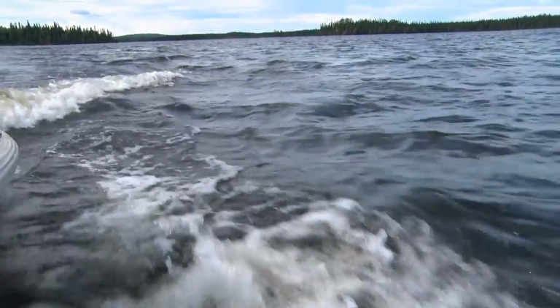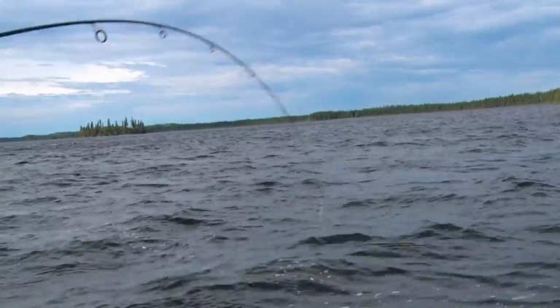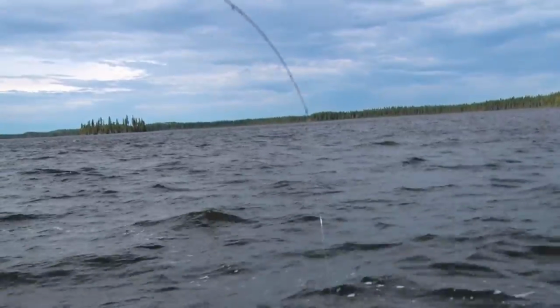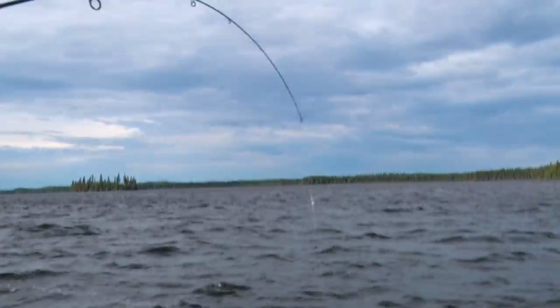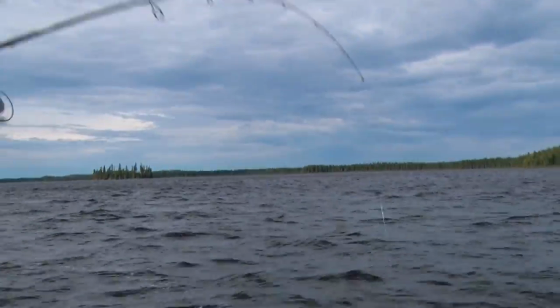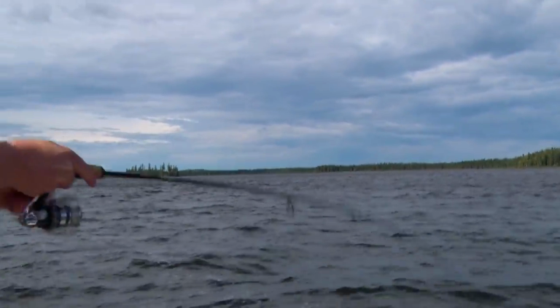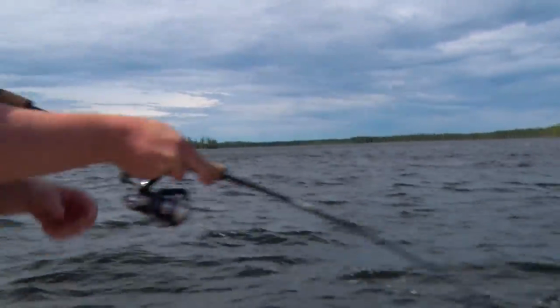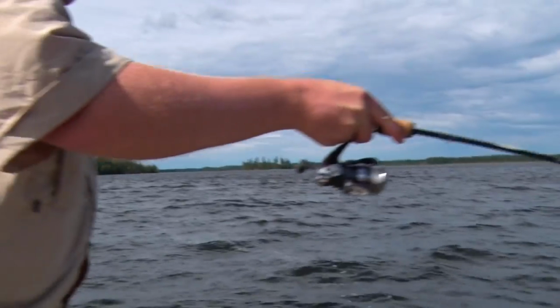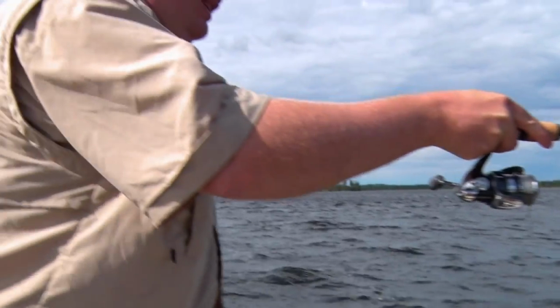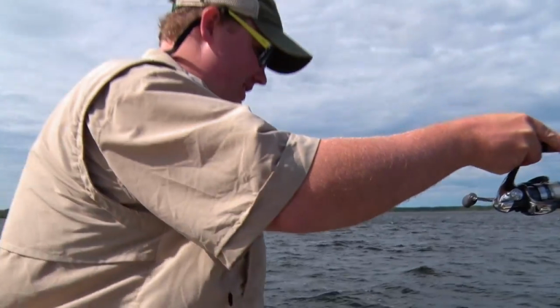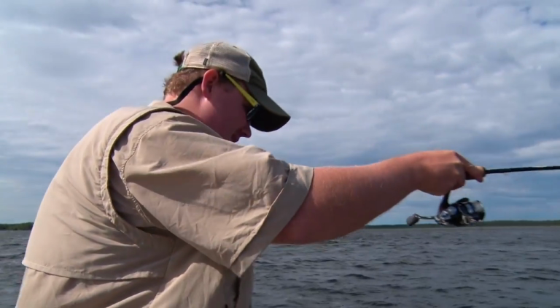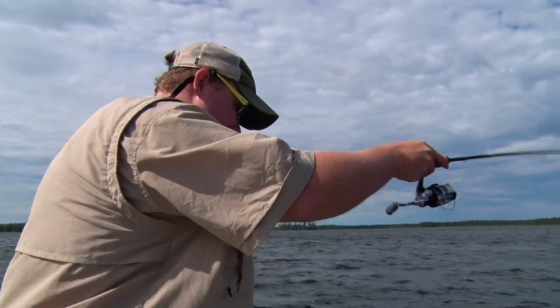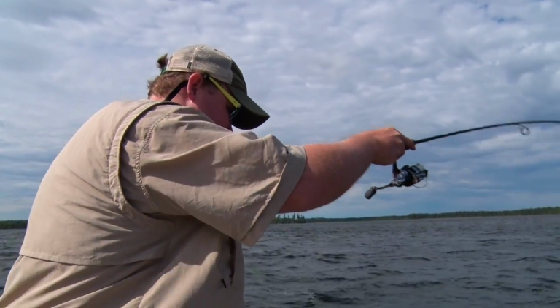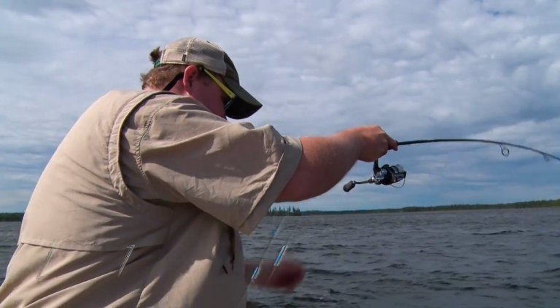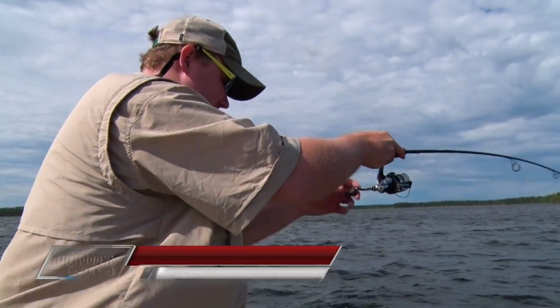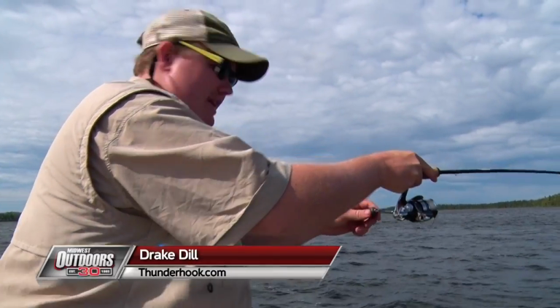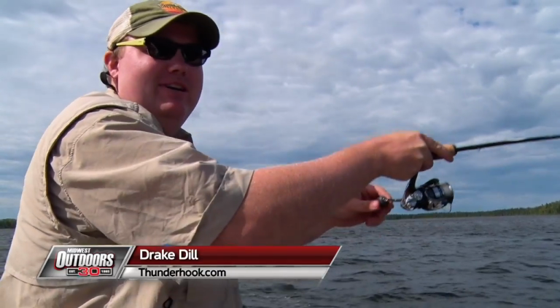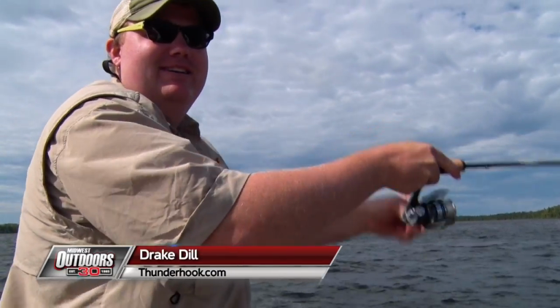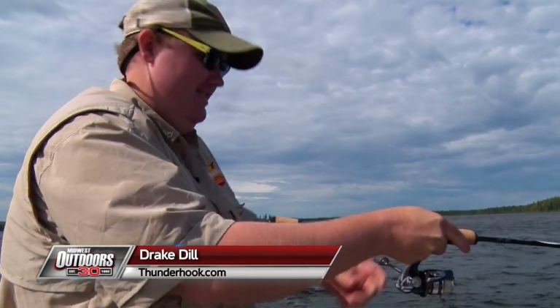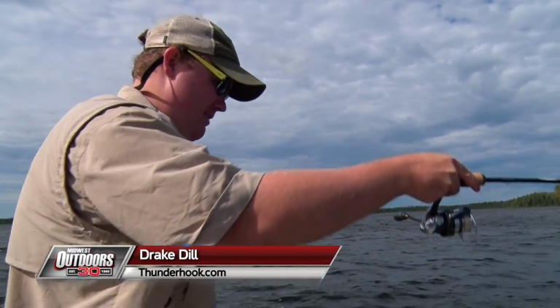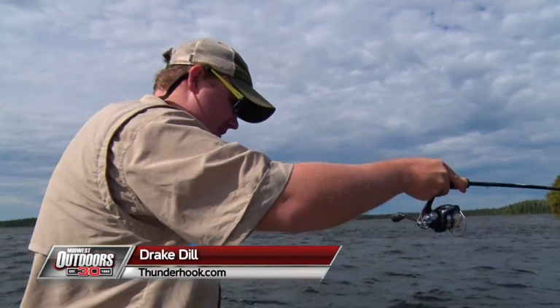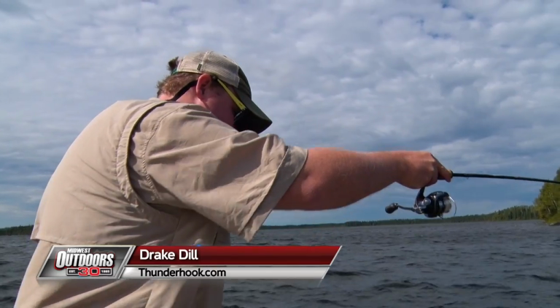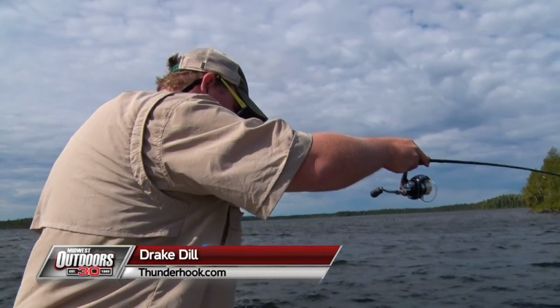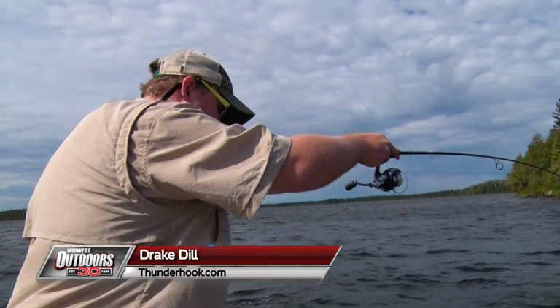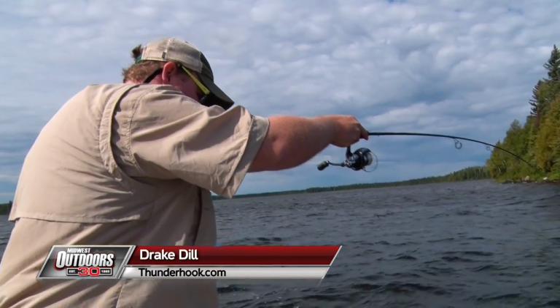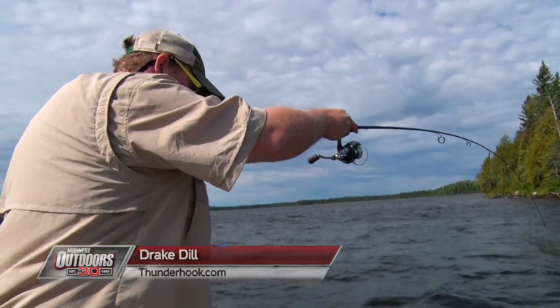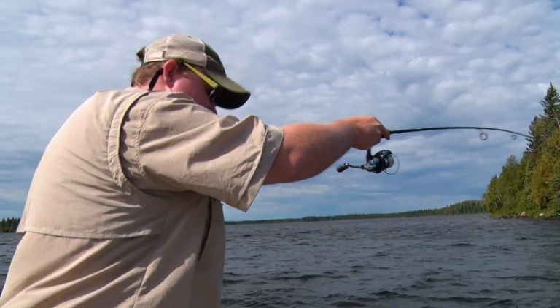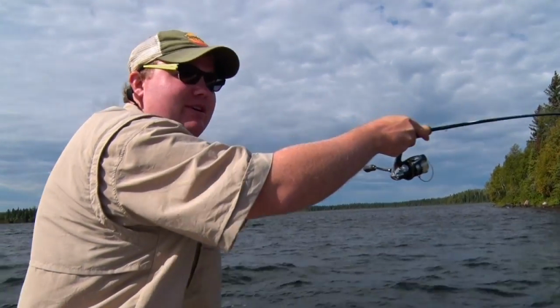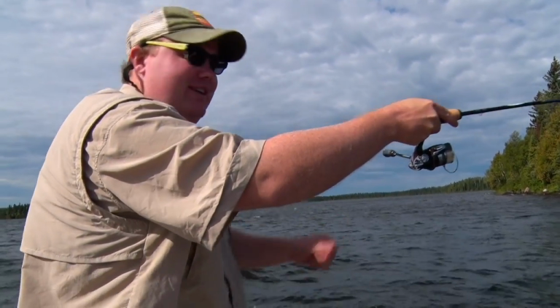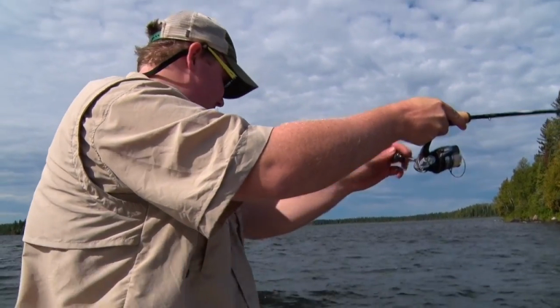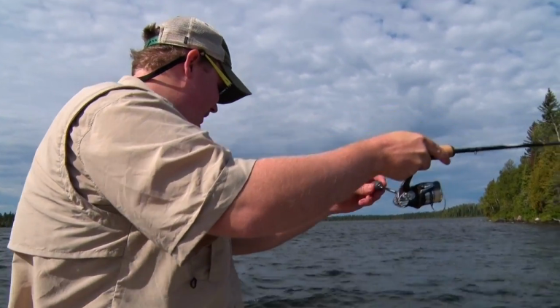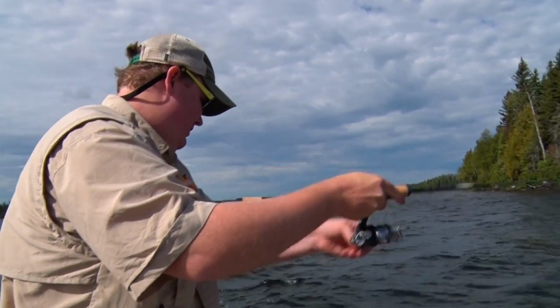Here we are folks, fall of 2016, our brand new lake, Lake Matchewine. I'm Drake Dill, owner-operator at Thunderhook Fly-Ins for Midwest Outdoors.